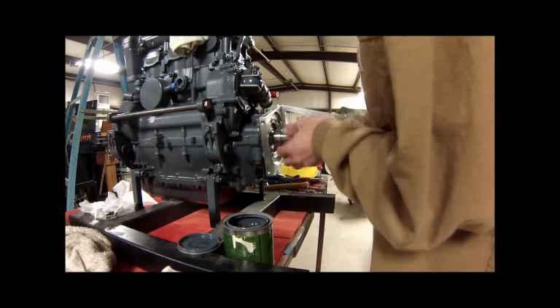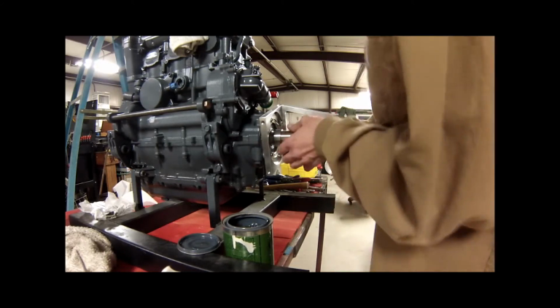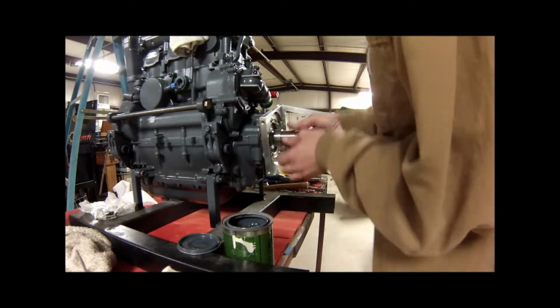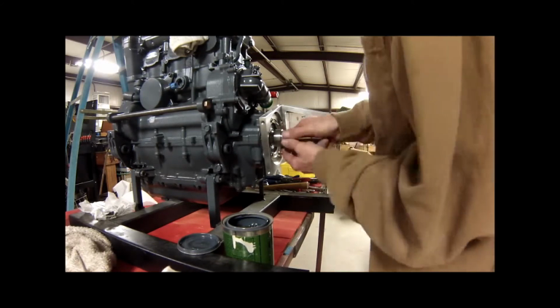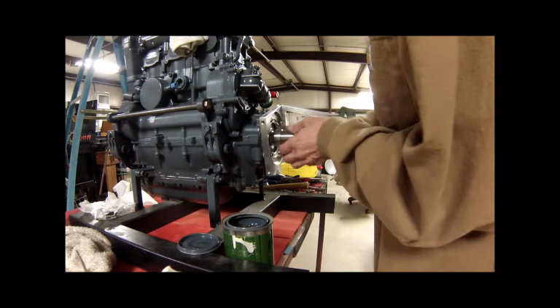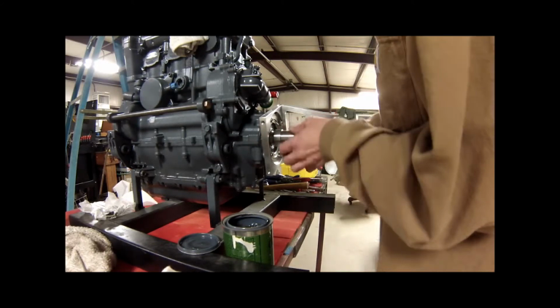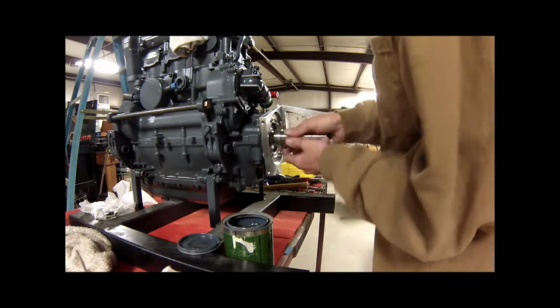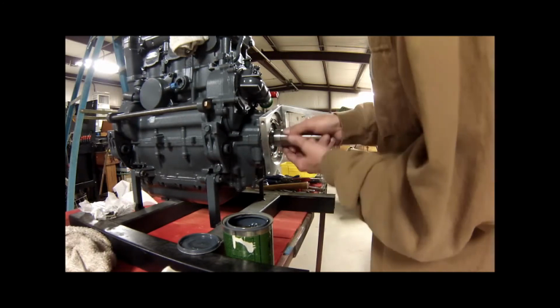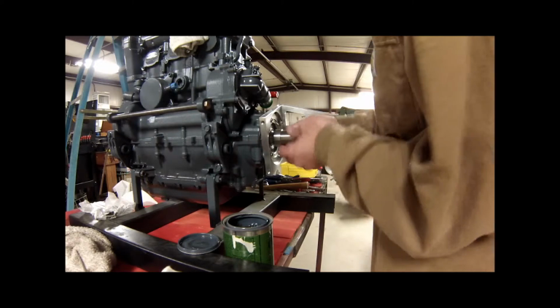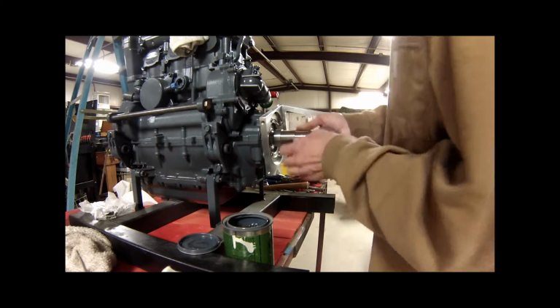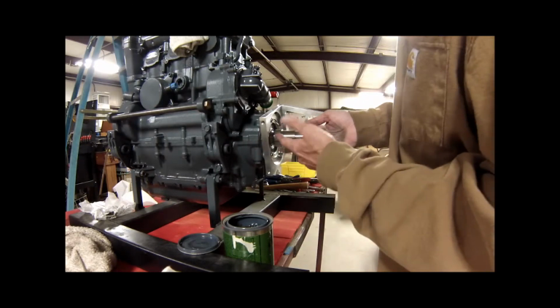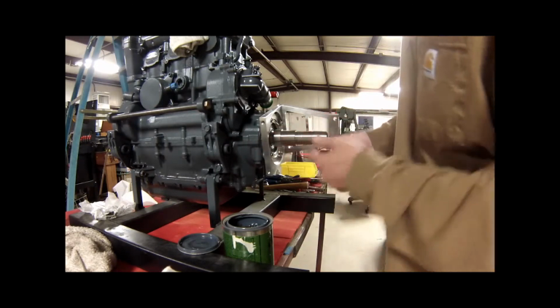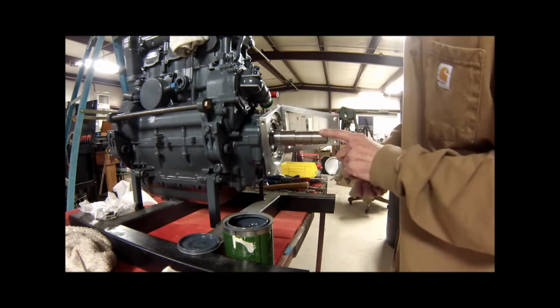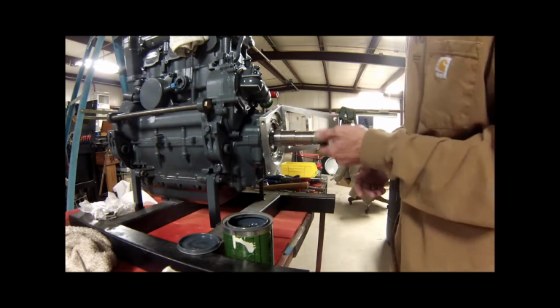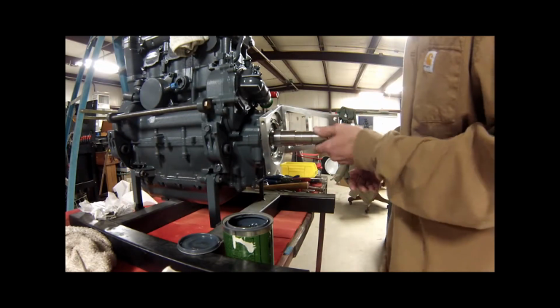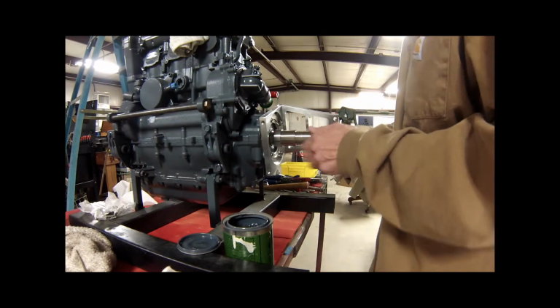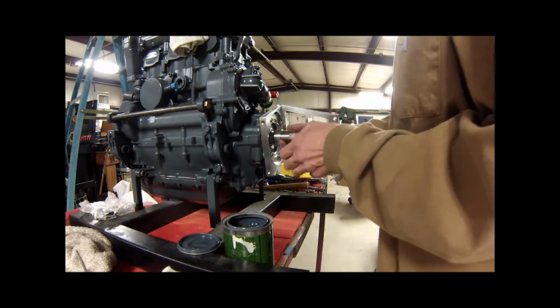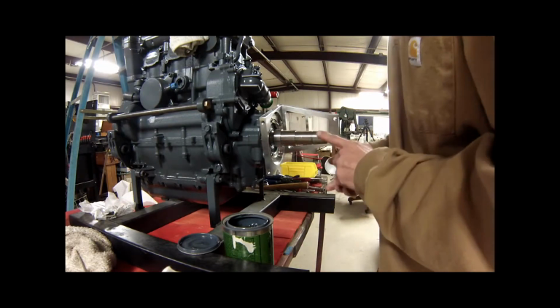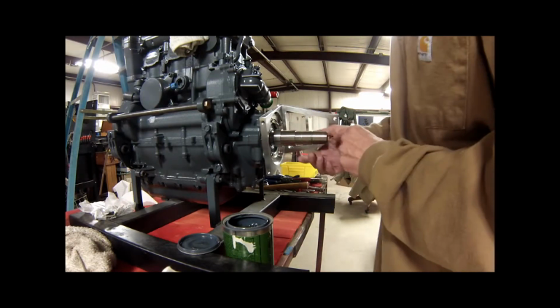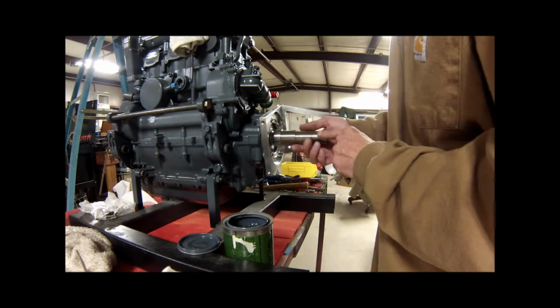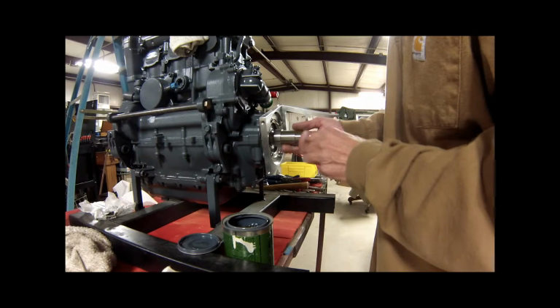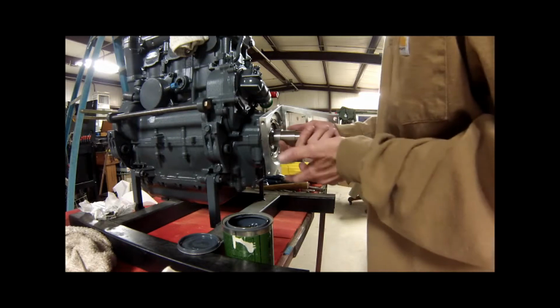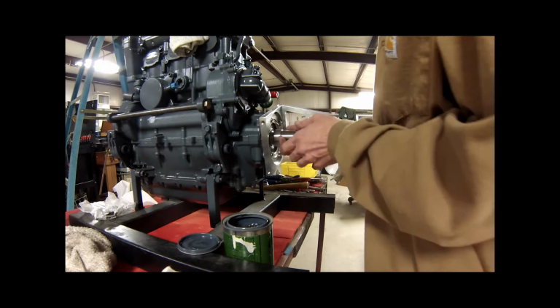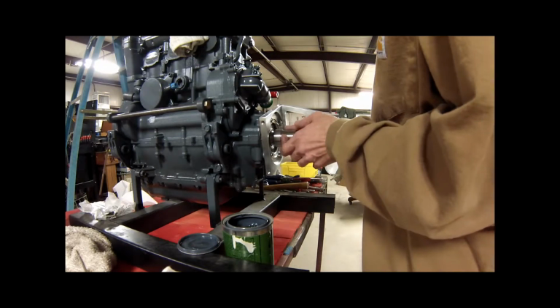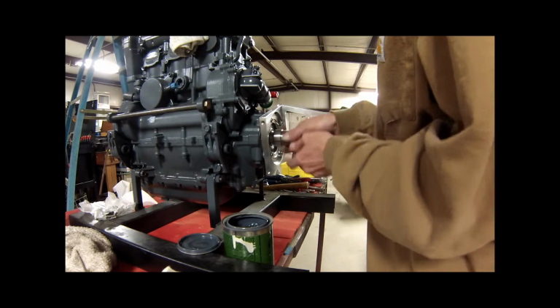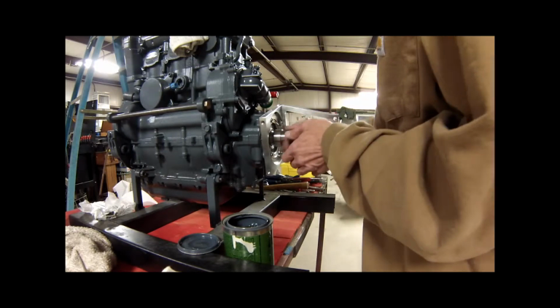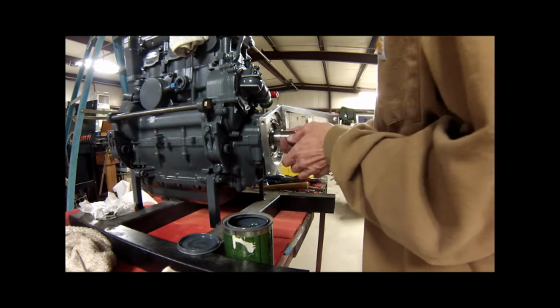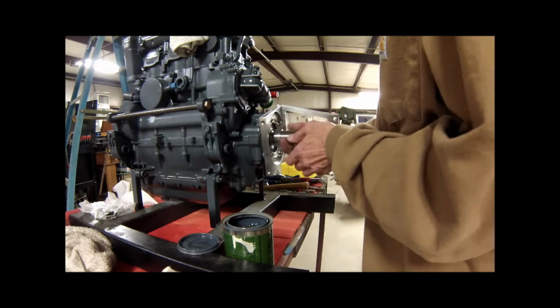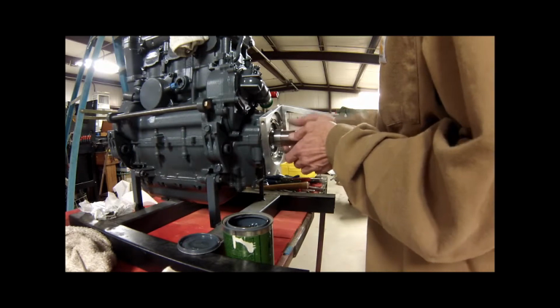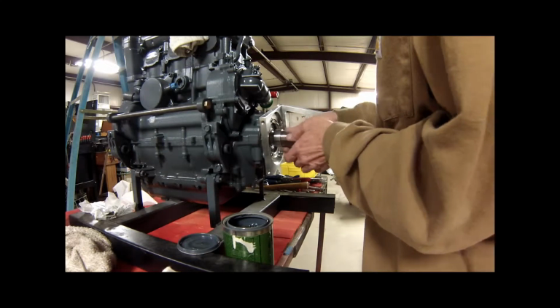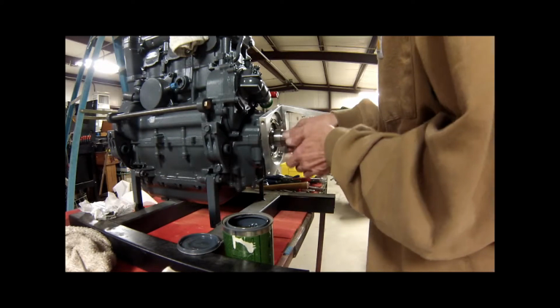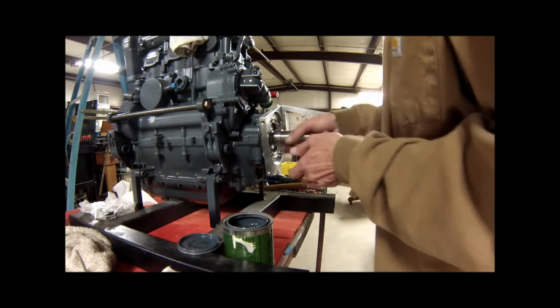If it starts getting a lock like it did just then, that means it's lapping properly. You're going to lap both — this one and we'll lap this one to the clutch hub as well. This one's been lapped before but I had to polish it back up and clean it, so we'll do it again too.